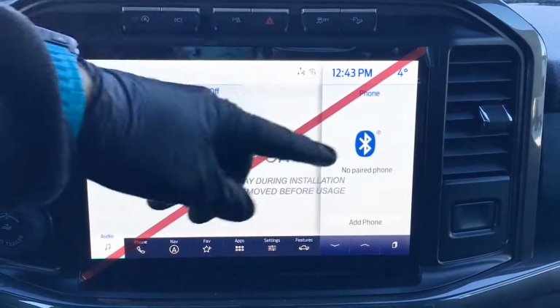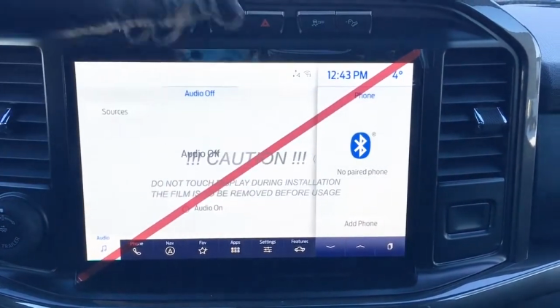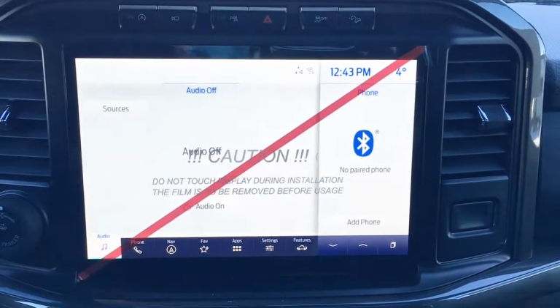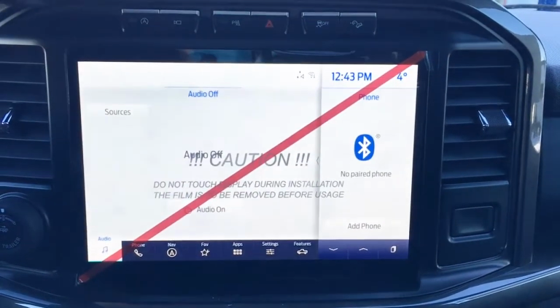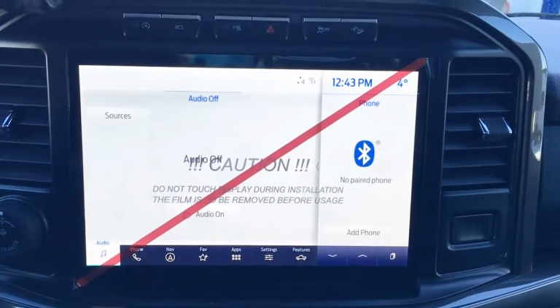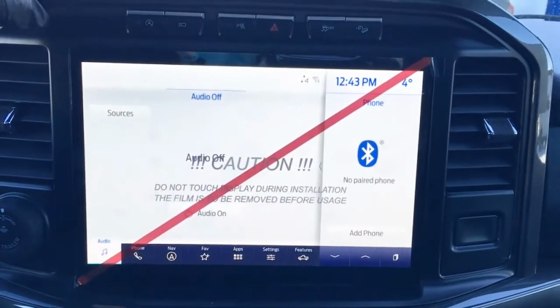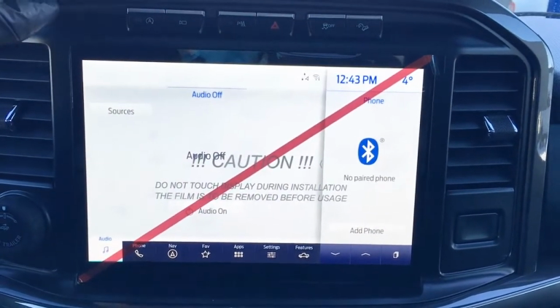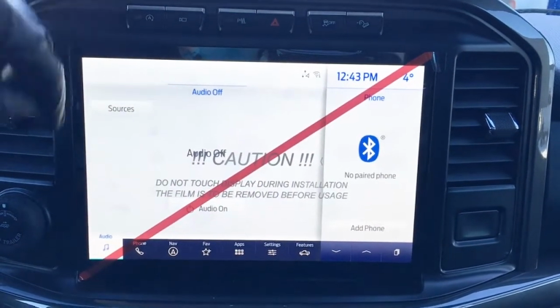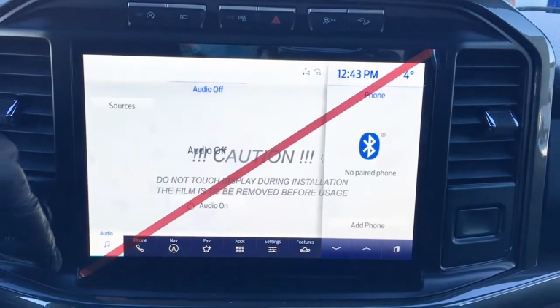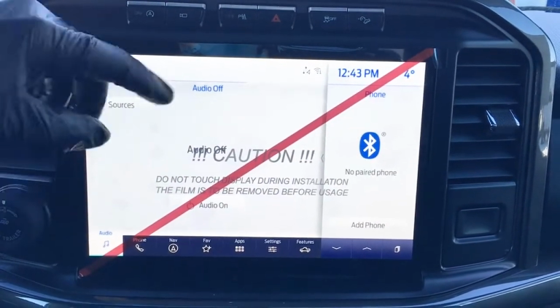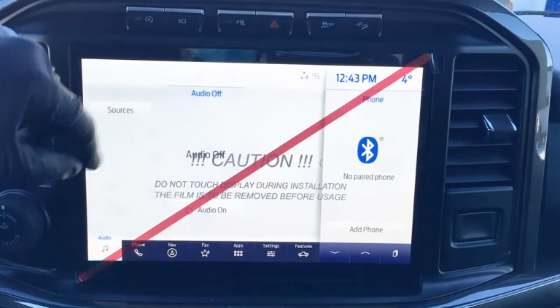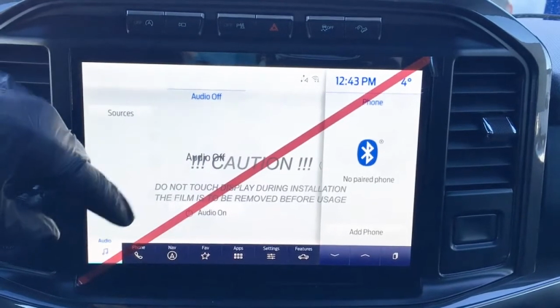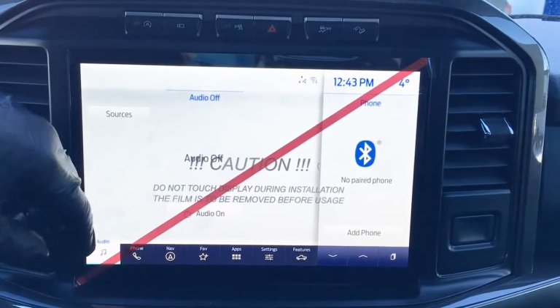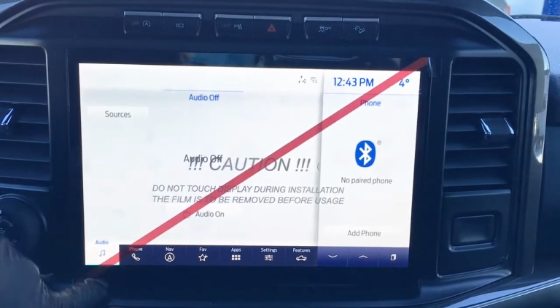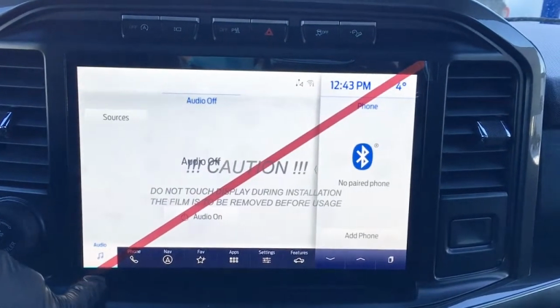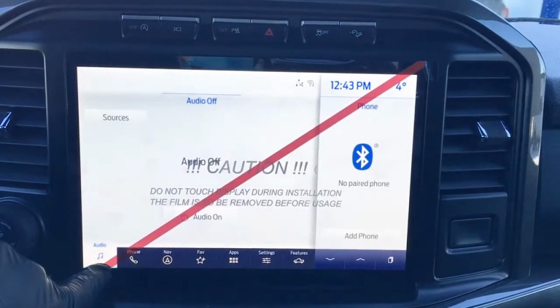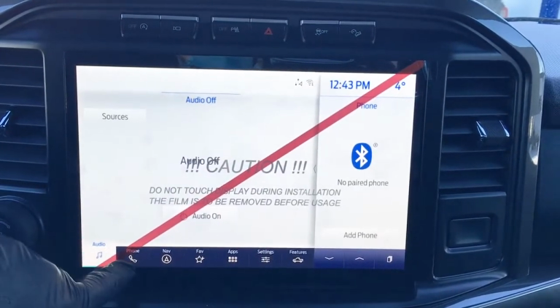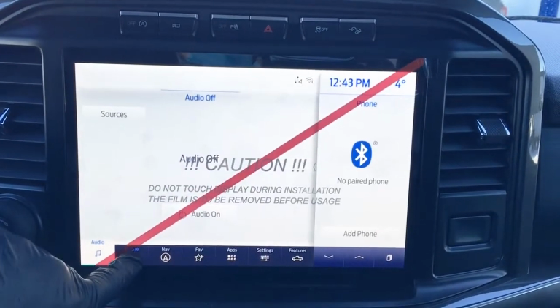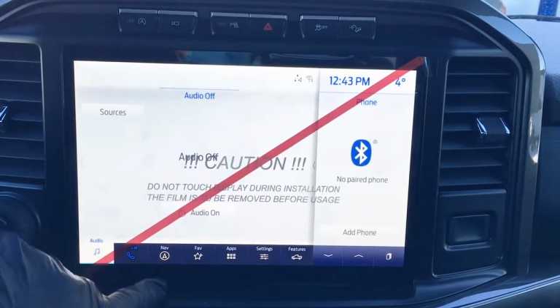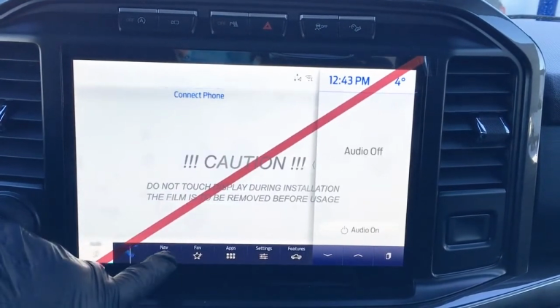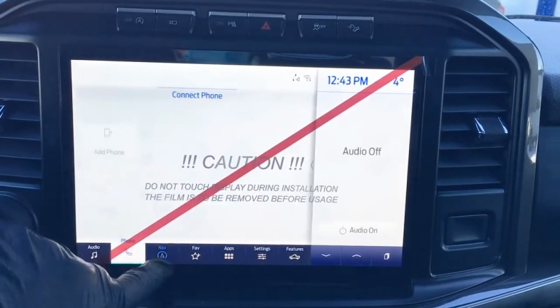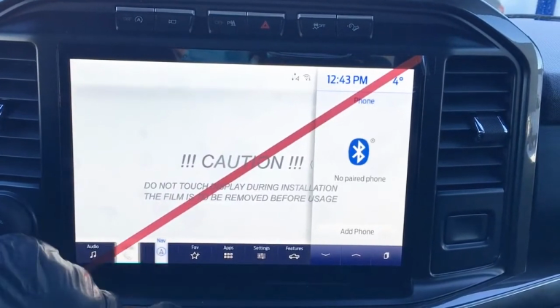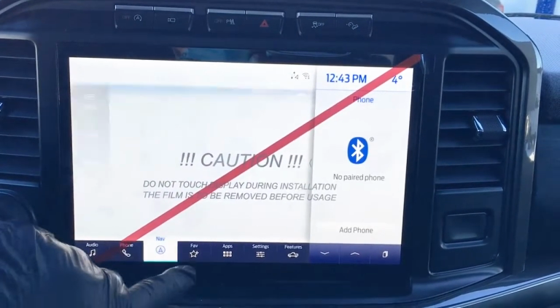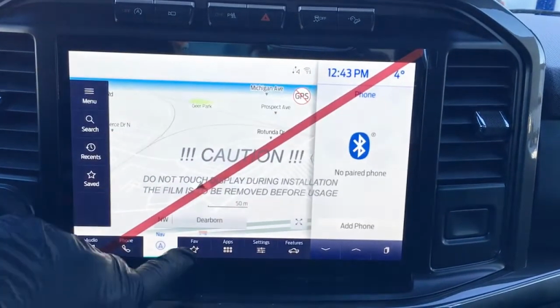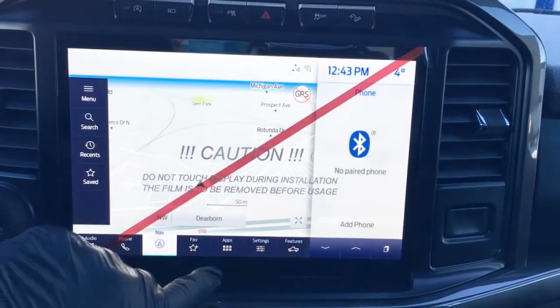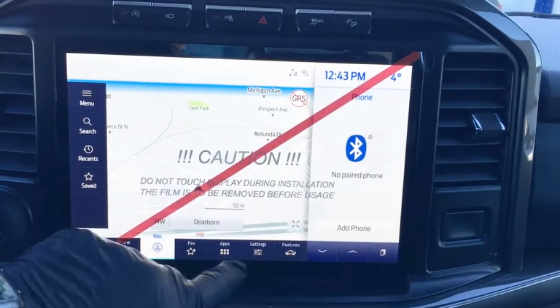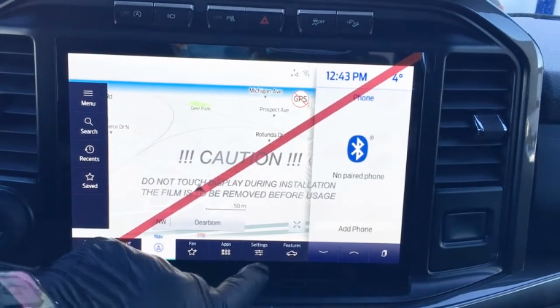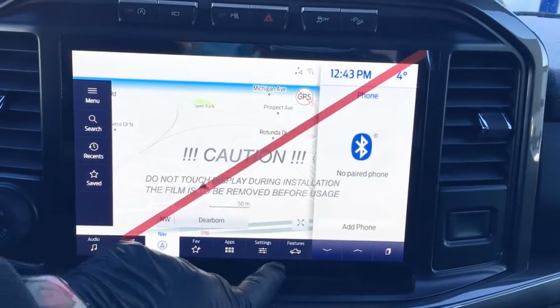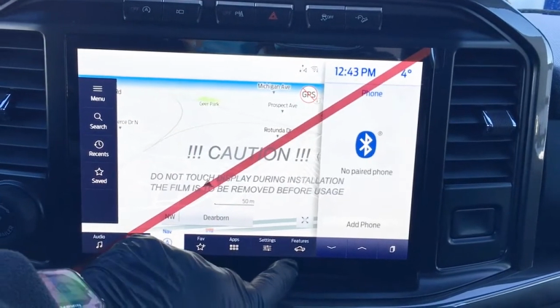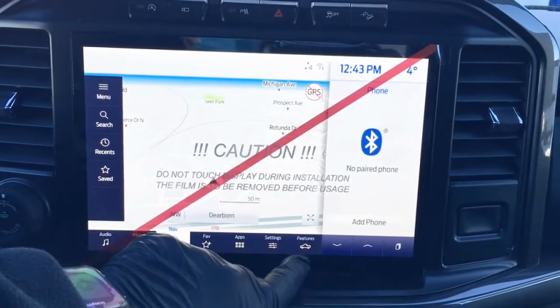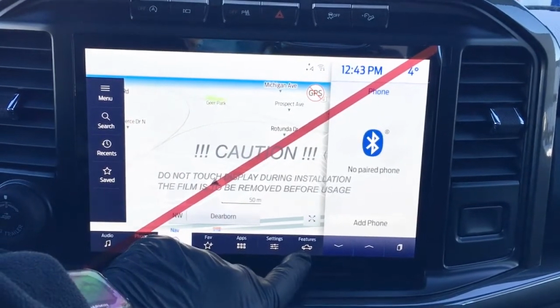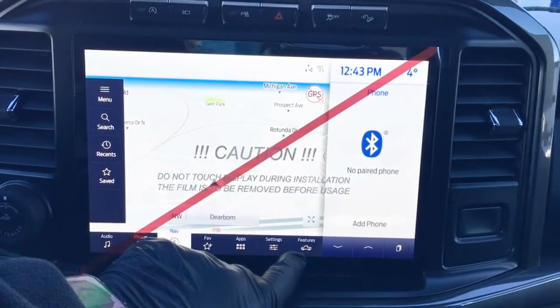It does come with Bluetooth to pair a phone. On the center screen, we have audio controls, phone navigation, favorites, apps, and other system settings.